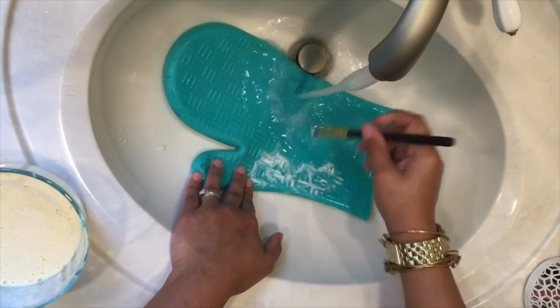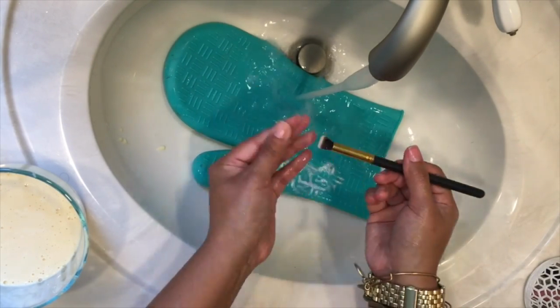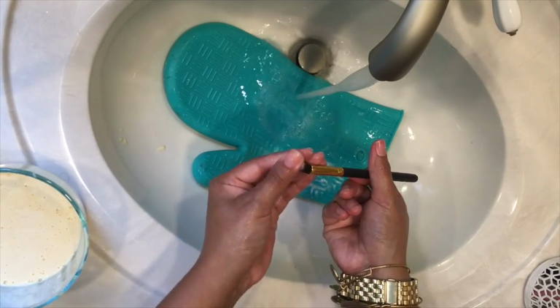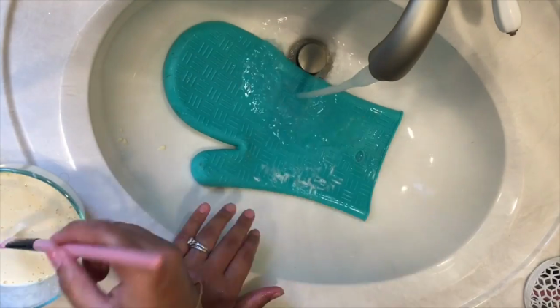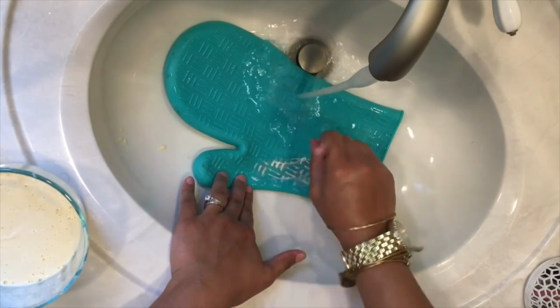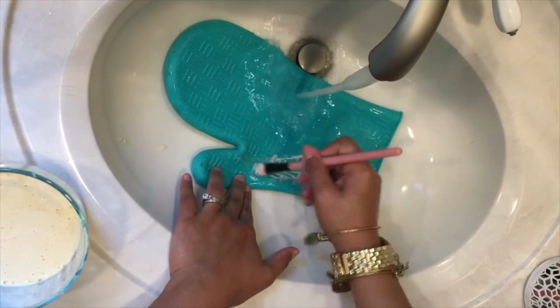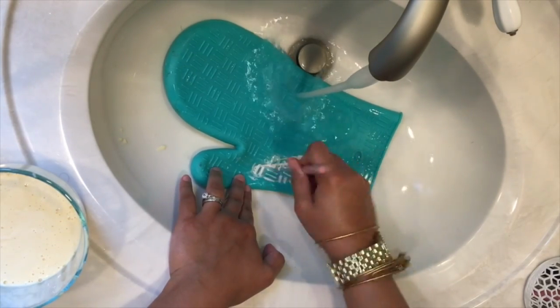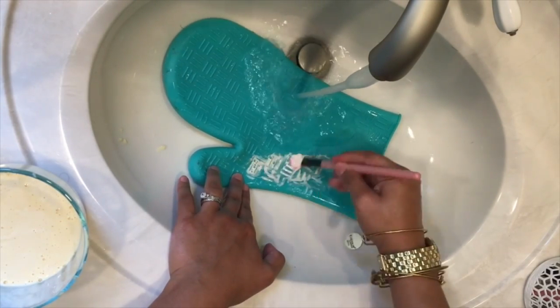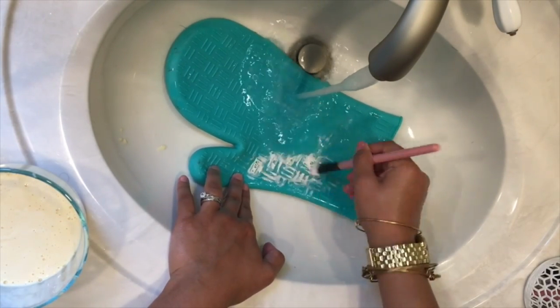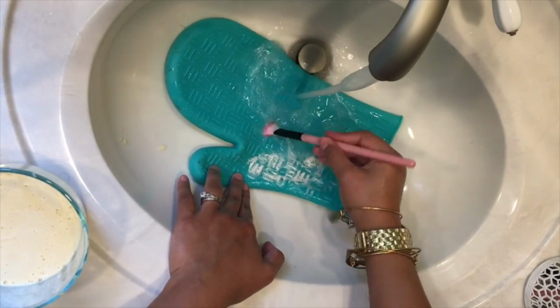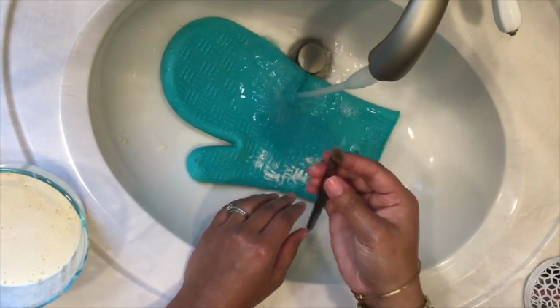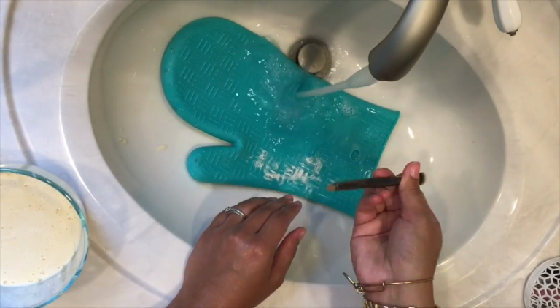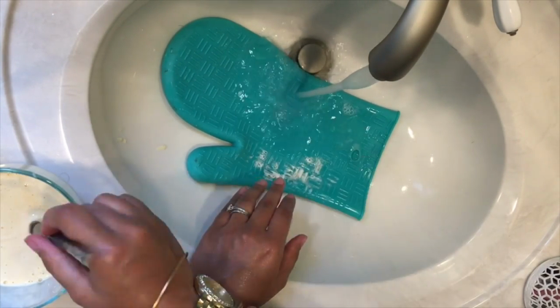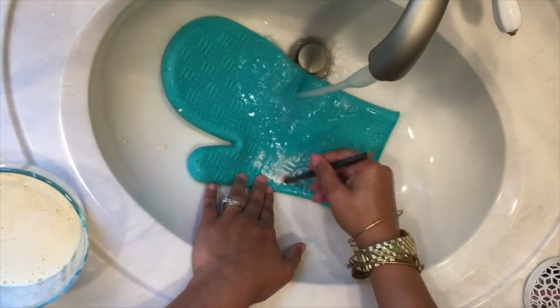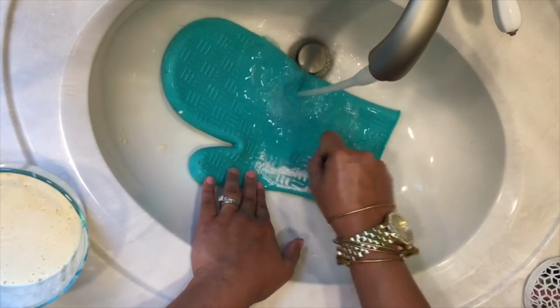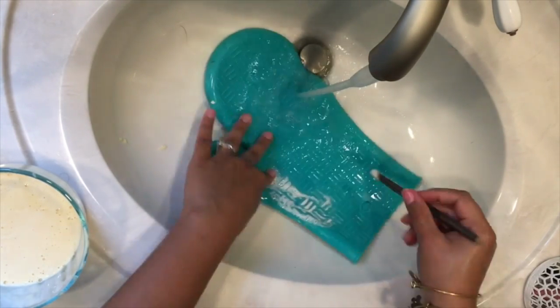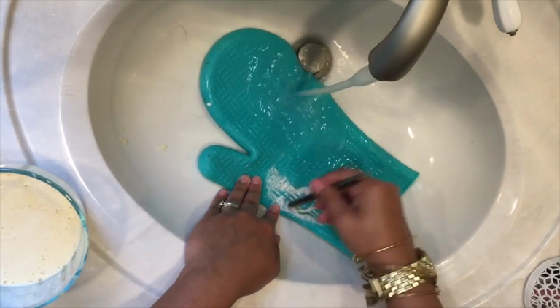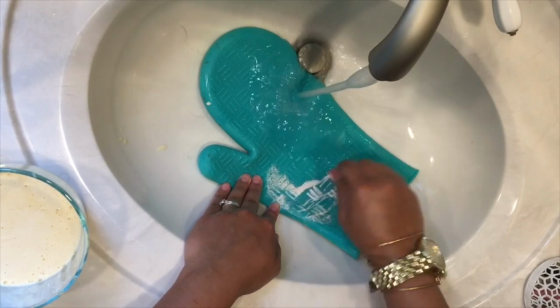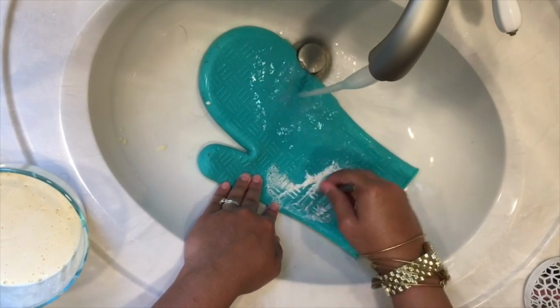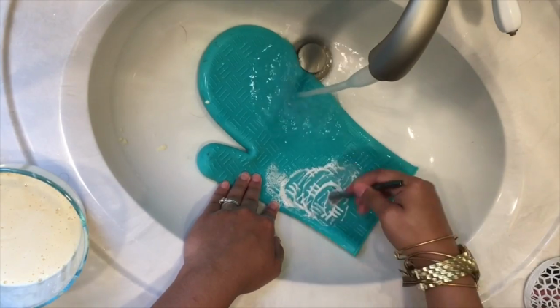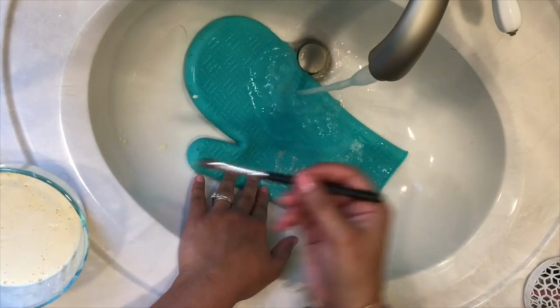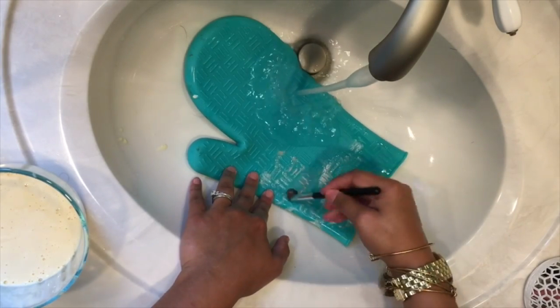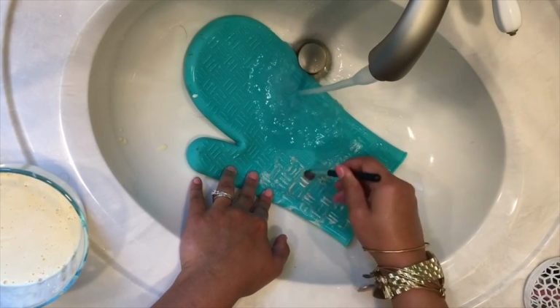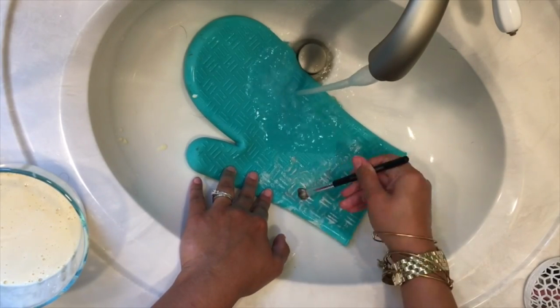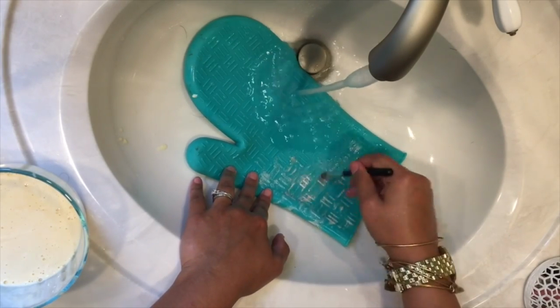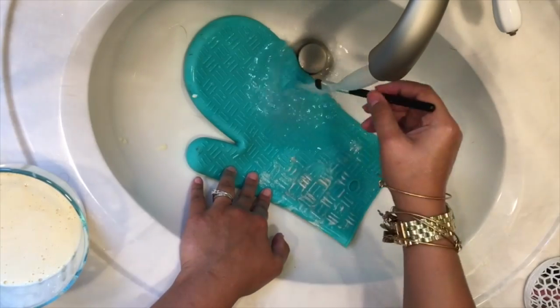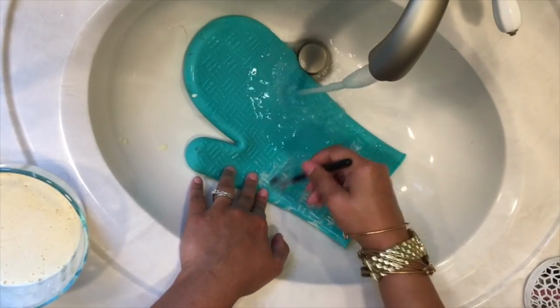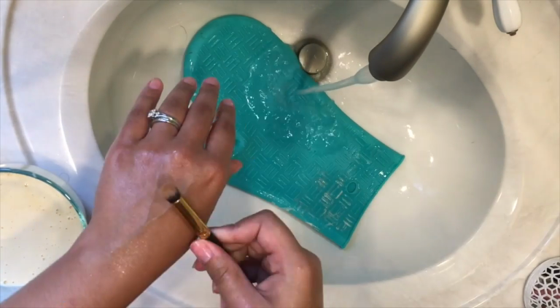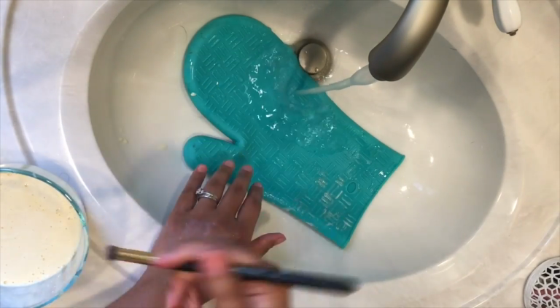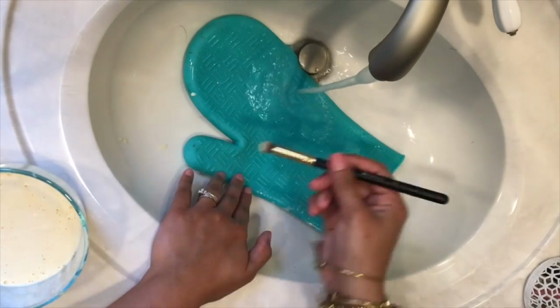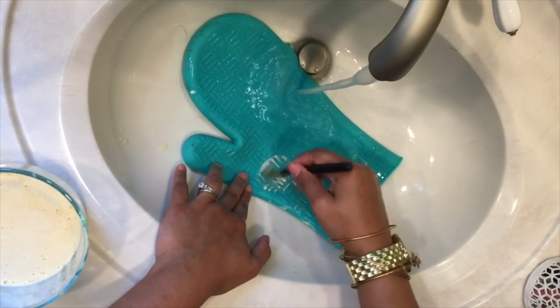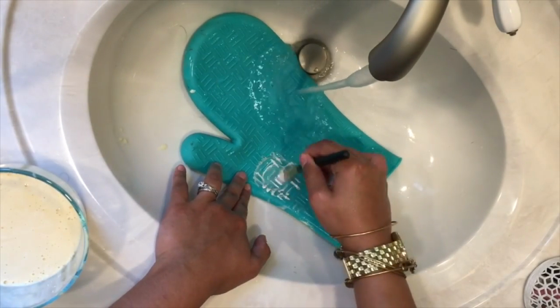I suggest cleaning your makeup brushes at least once a week, especially if you're the type to wear makeup quite frequently. I myself don't wear makeup all that often, so I try to wash mine every other week.